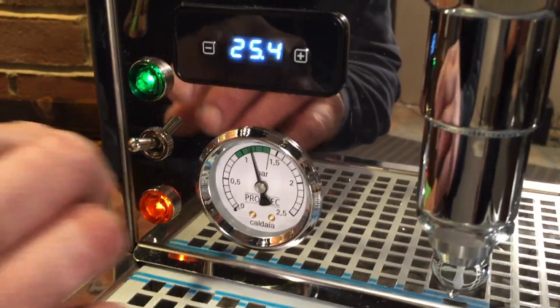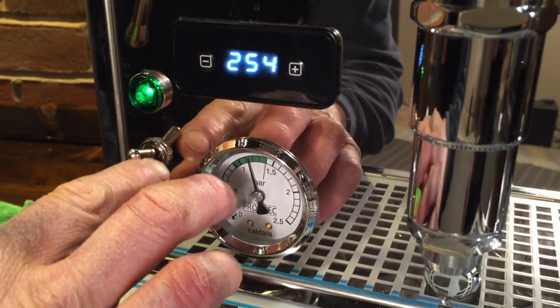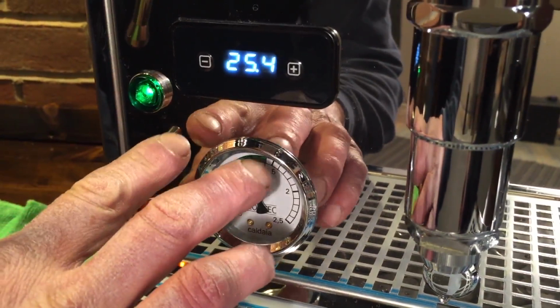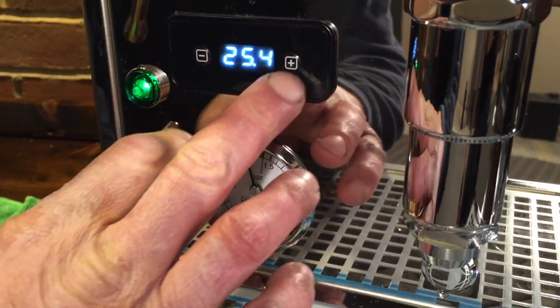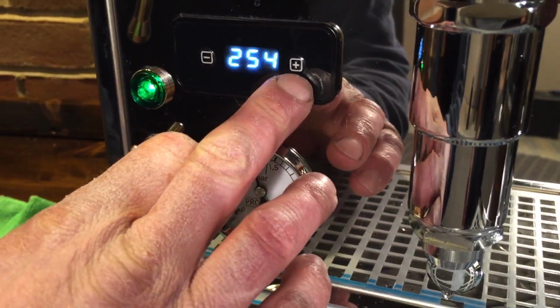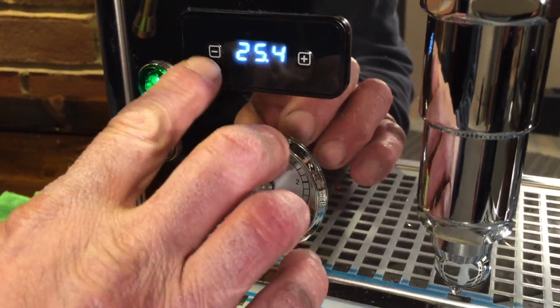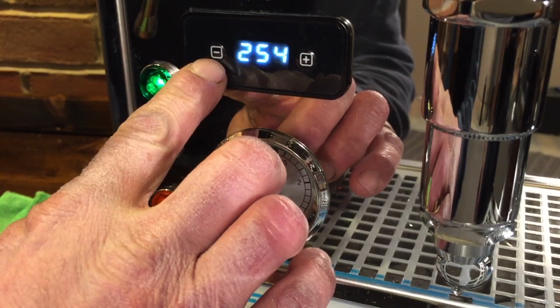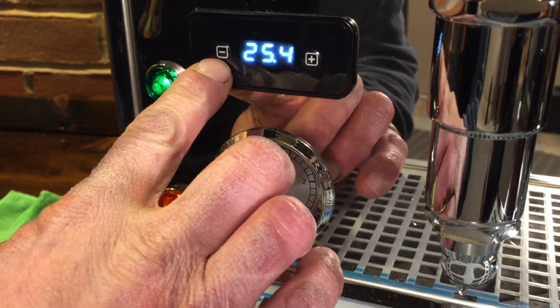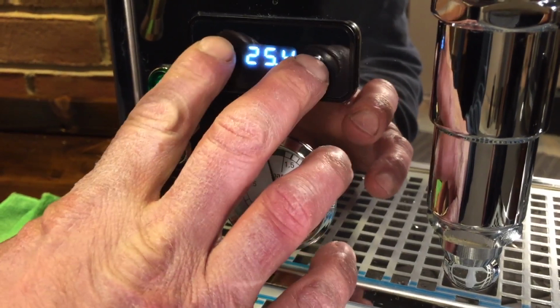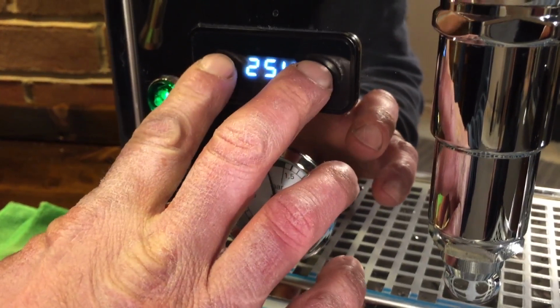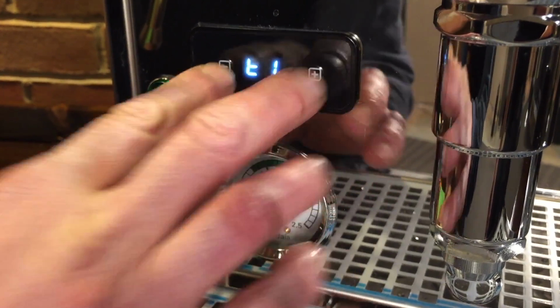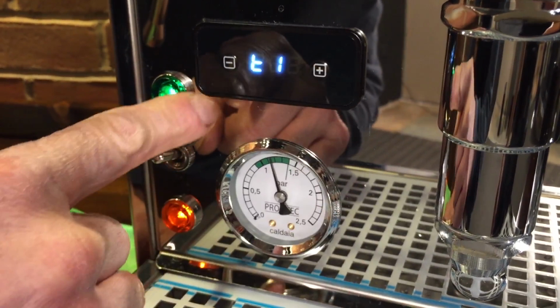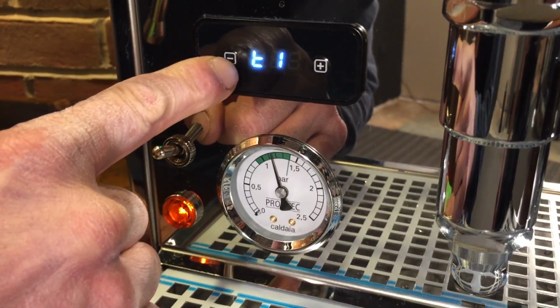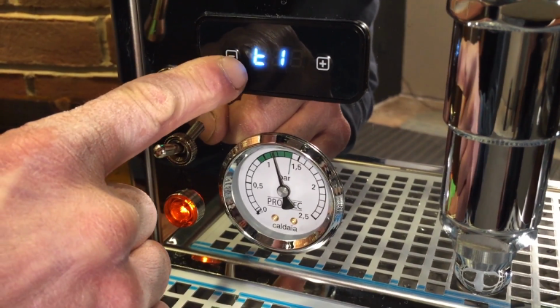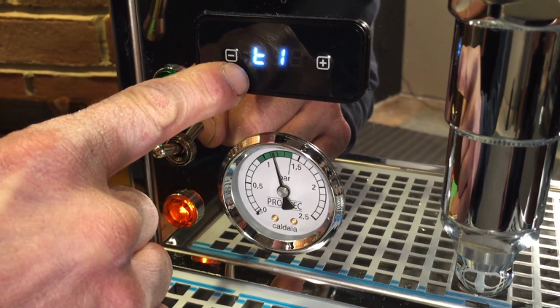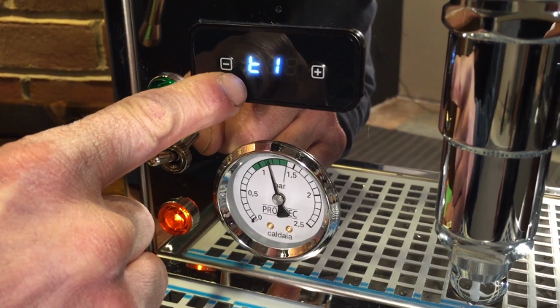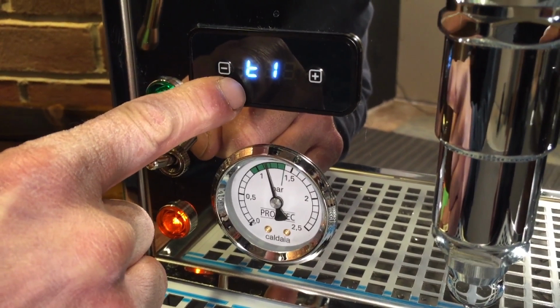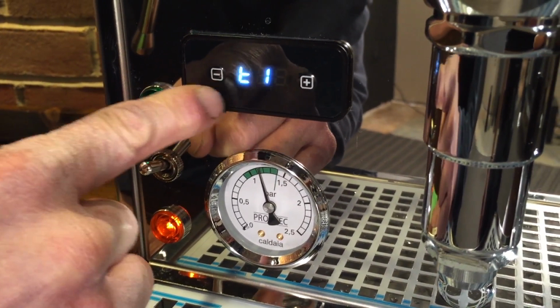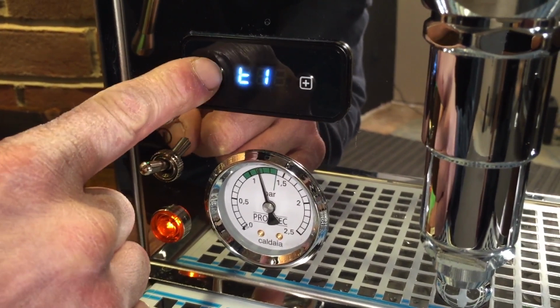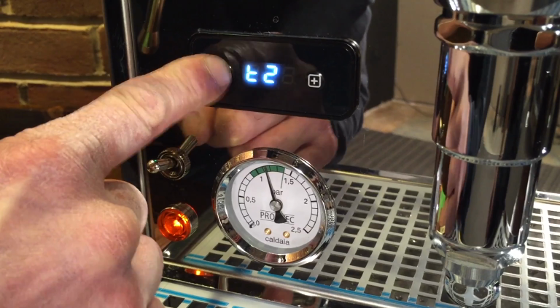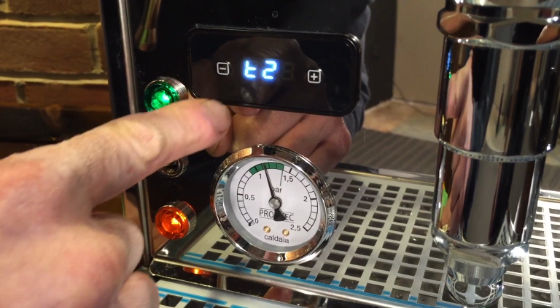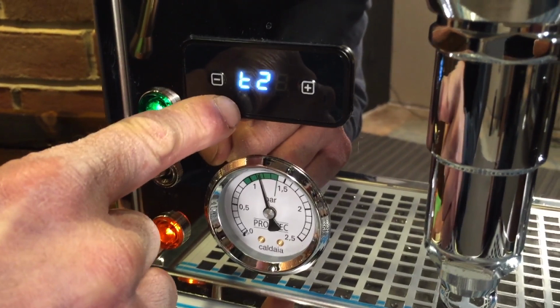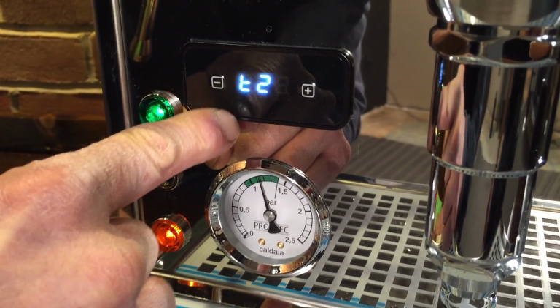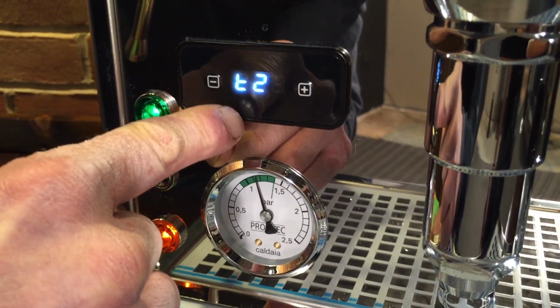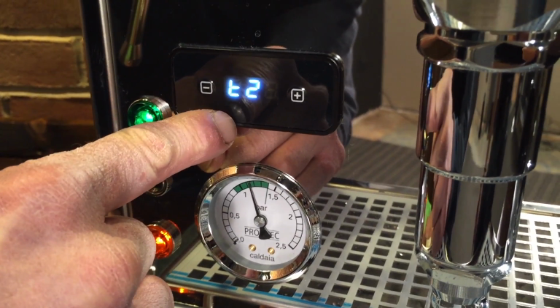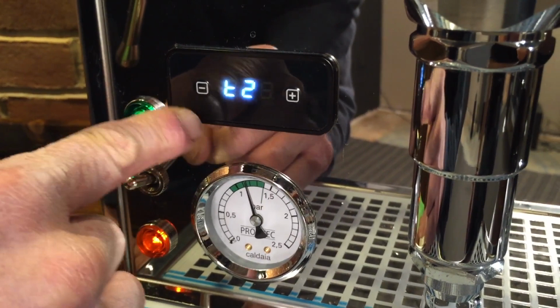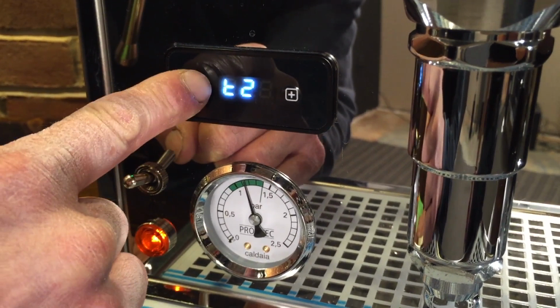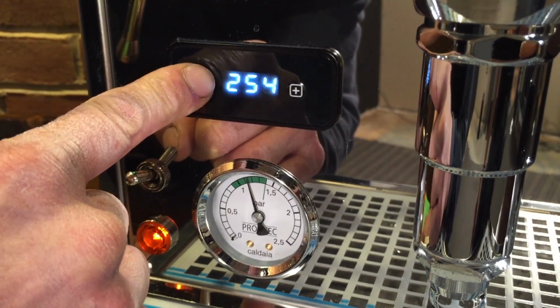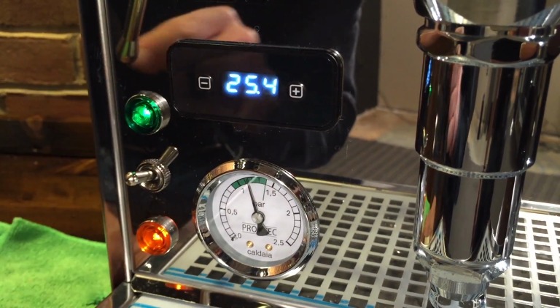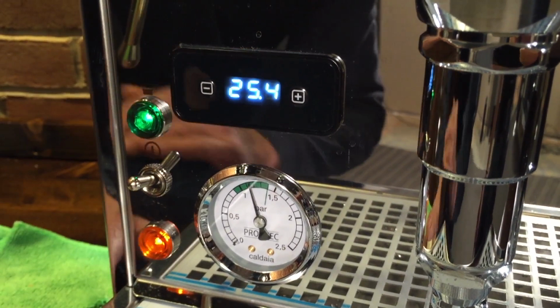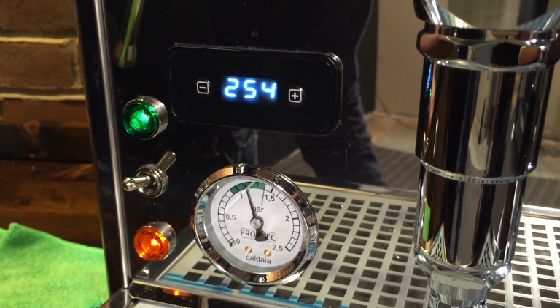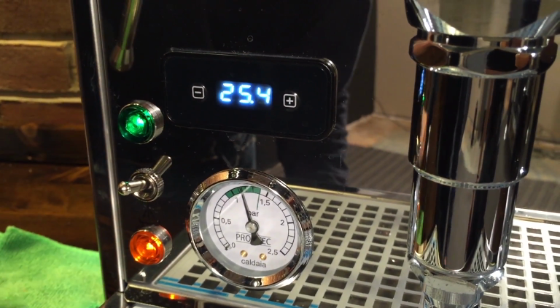To get into the programming mode, you have to push the plus and minus buttons at once. You can see this goes to T1 — that's for the brew boiler. If you push the minus button, that's T2 — that's for the steam boiler. If you hit minus again, it takes you out of the program mode.